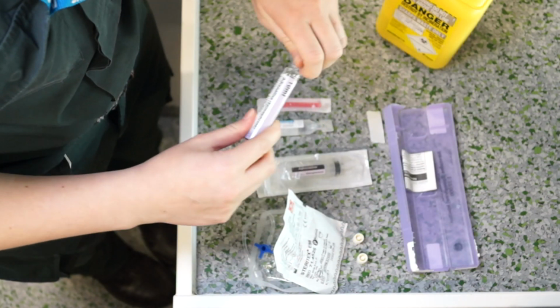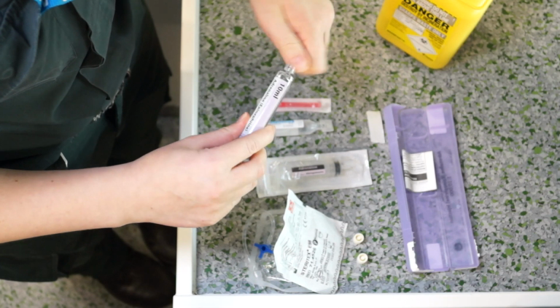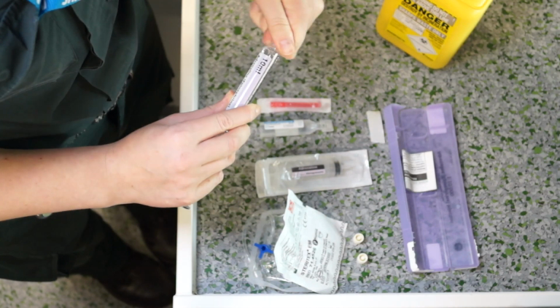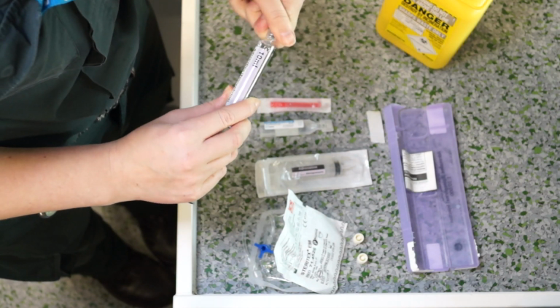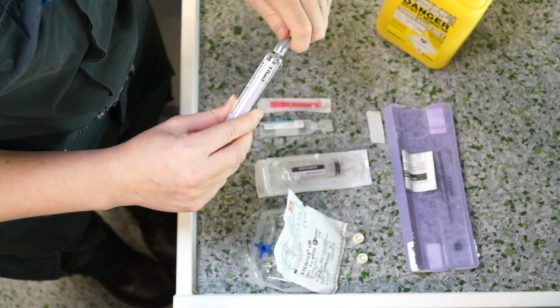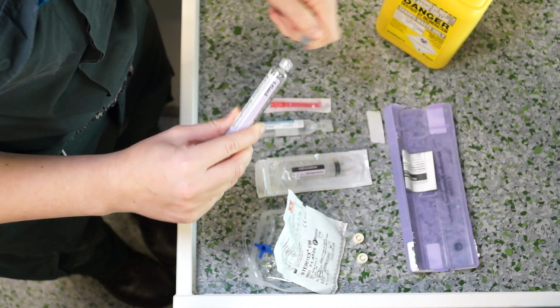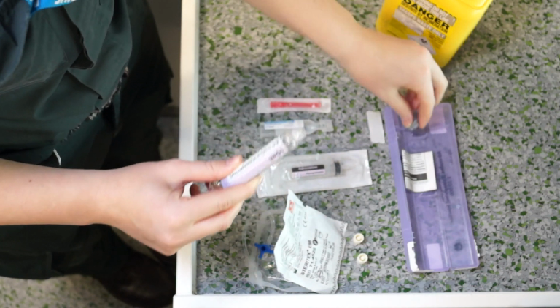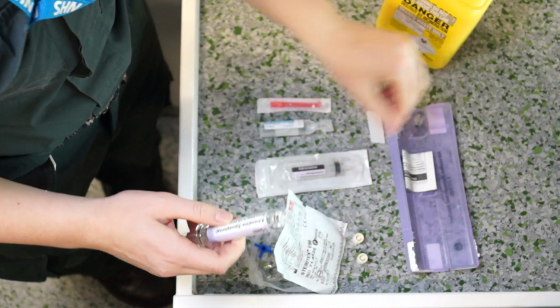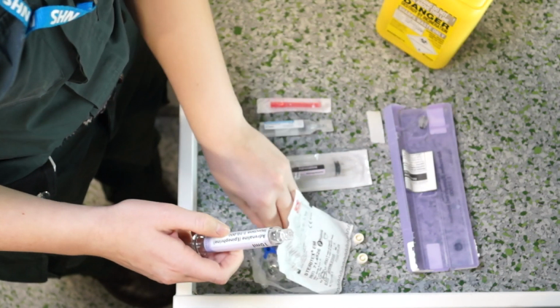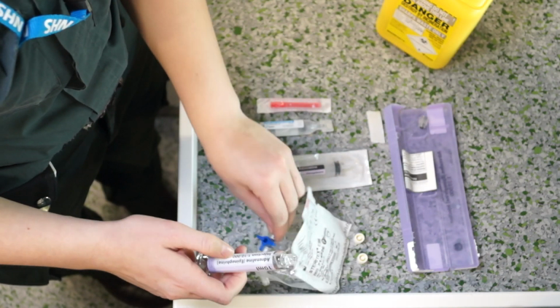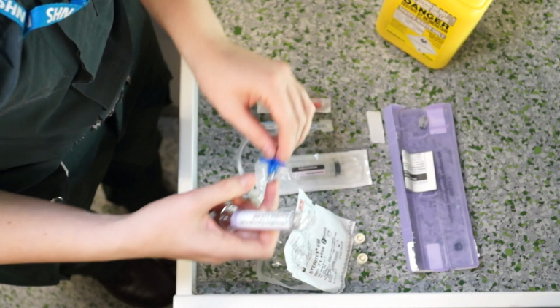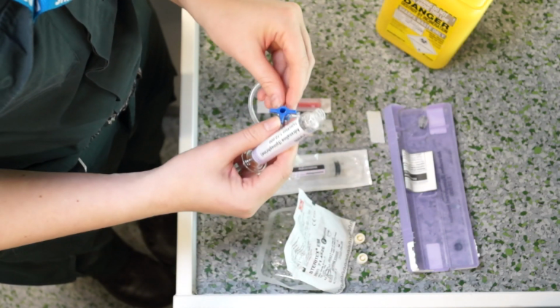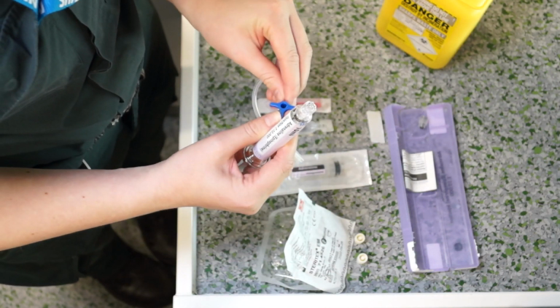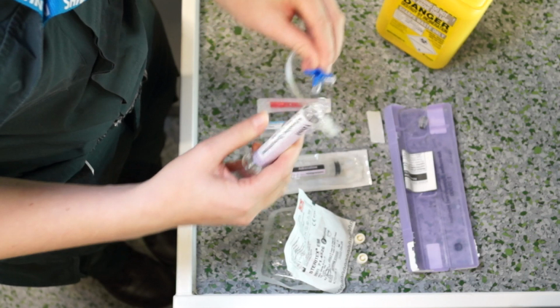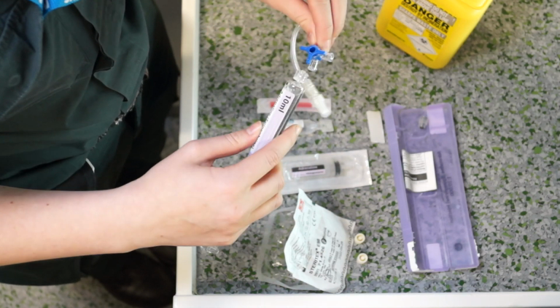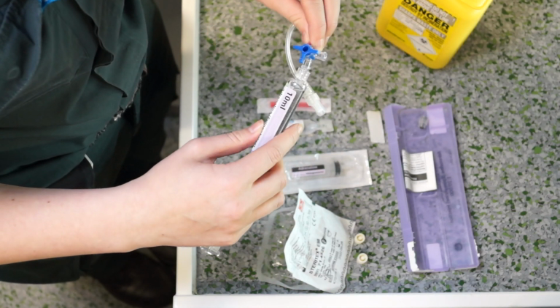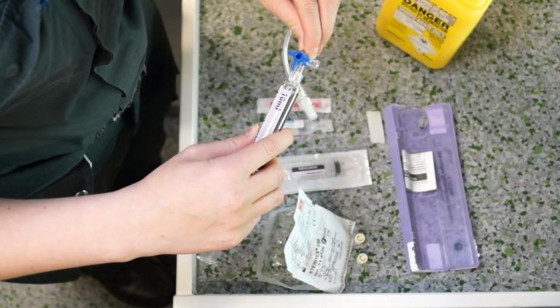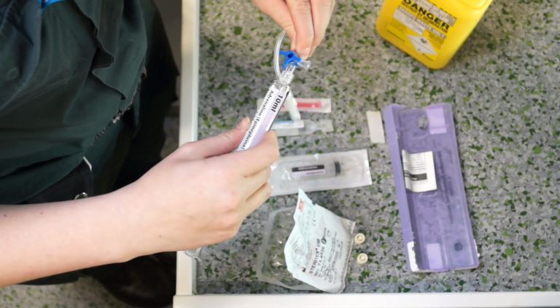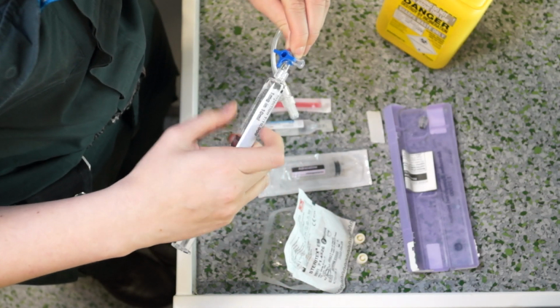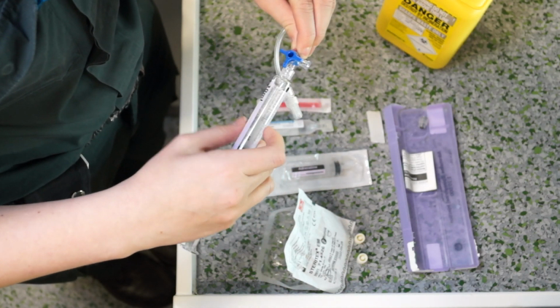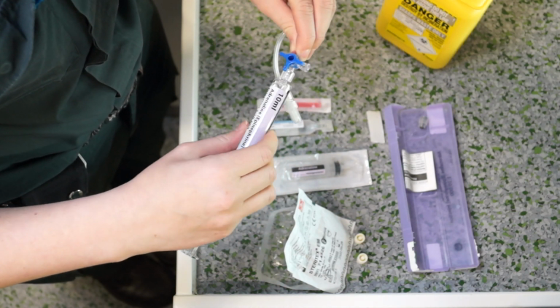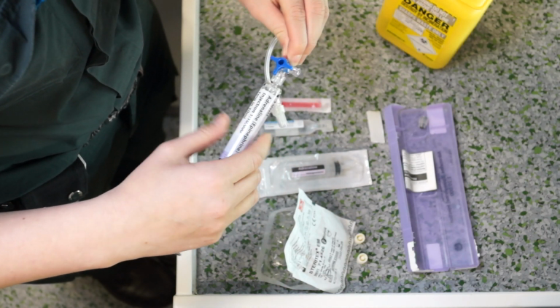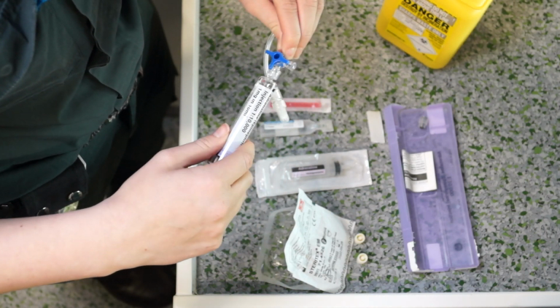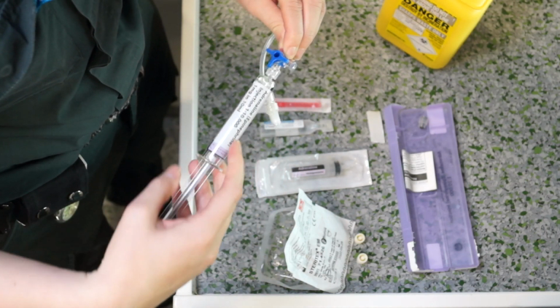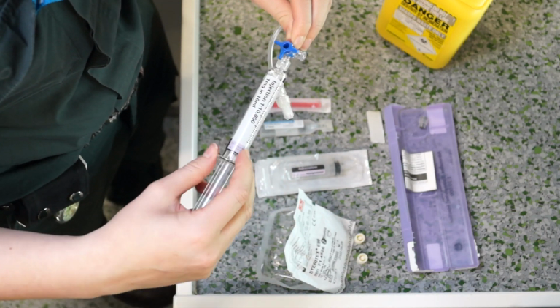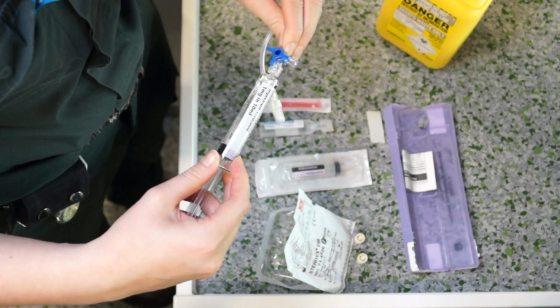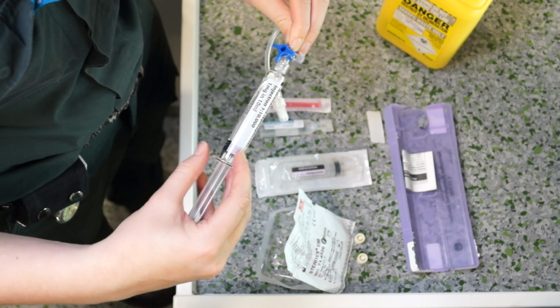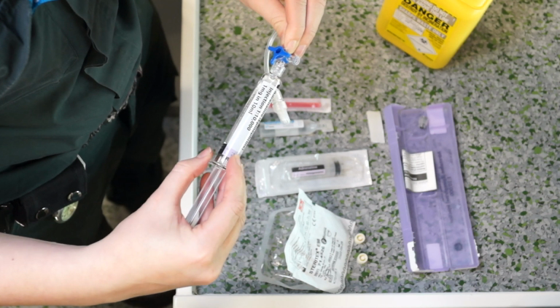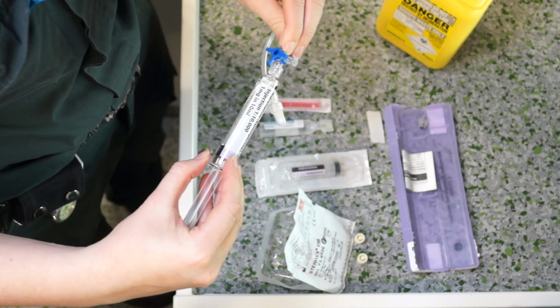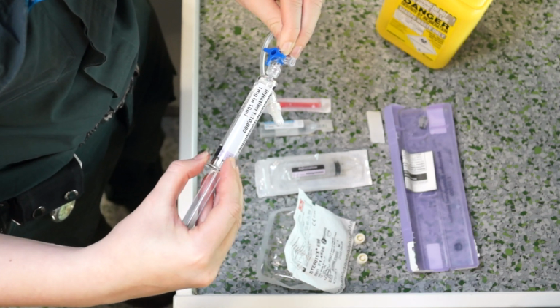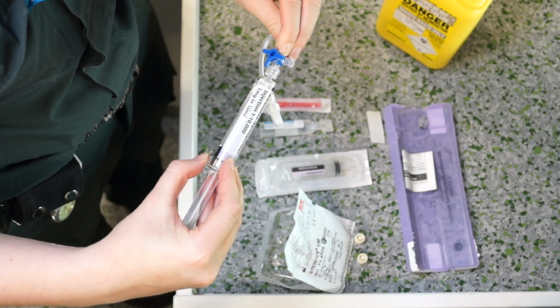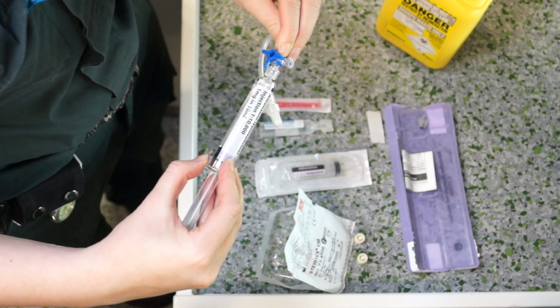Remove the cap from the adrenaline and attach it to one of the 2 ports on the 3-way tap. Prime the 3-way tap using the adrenaline.